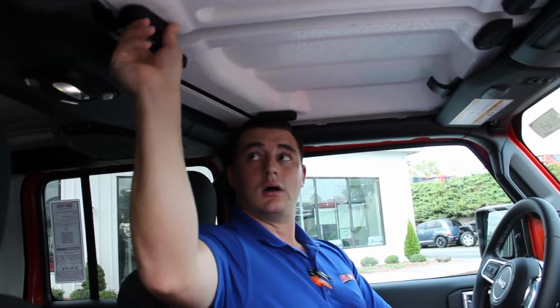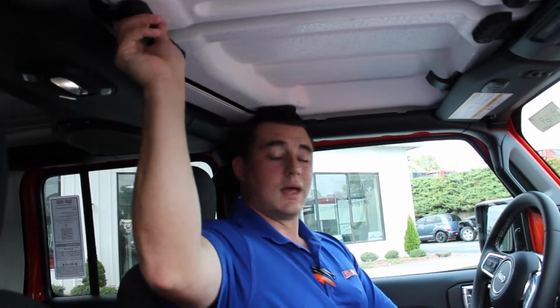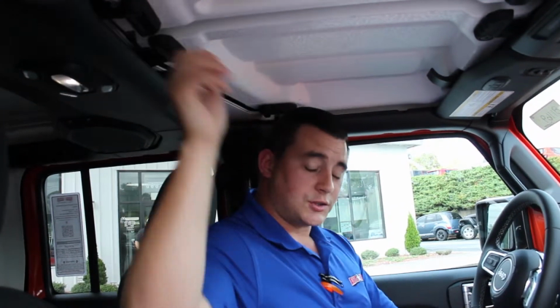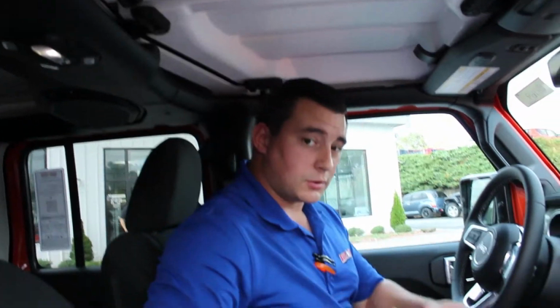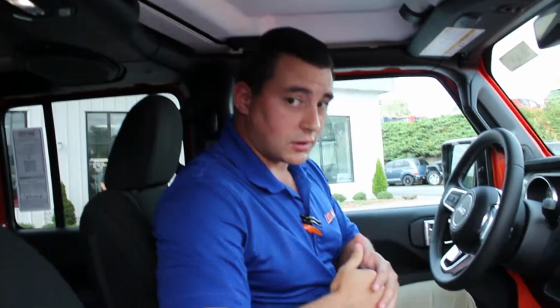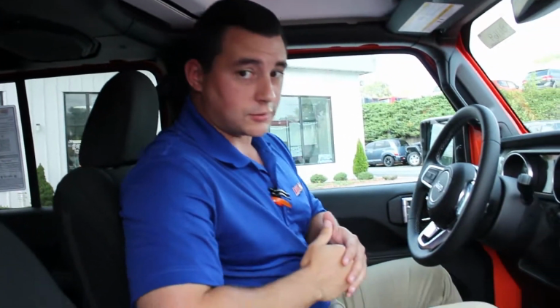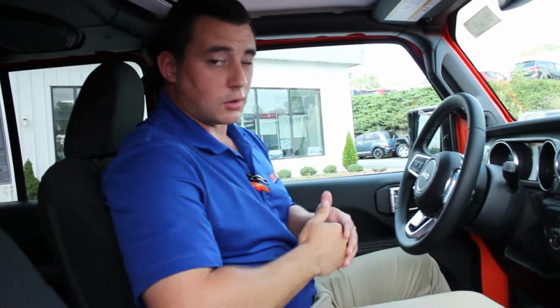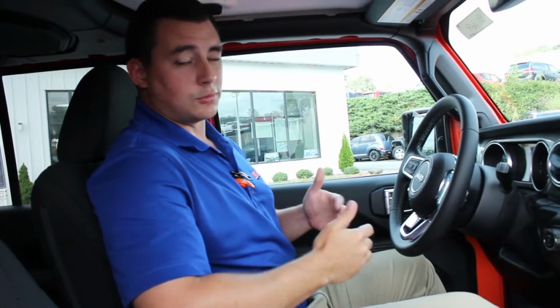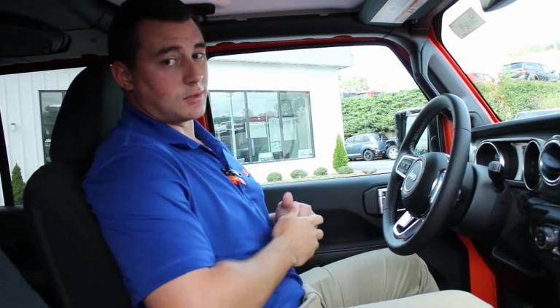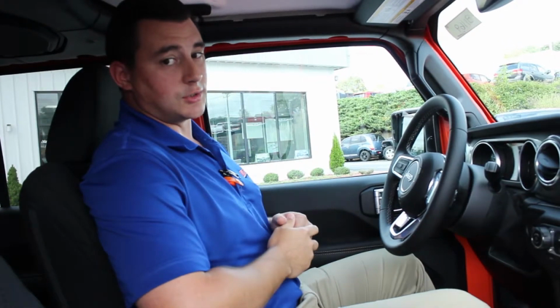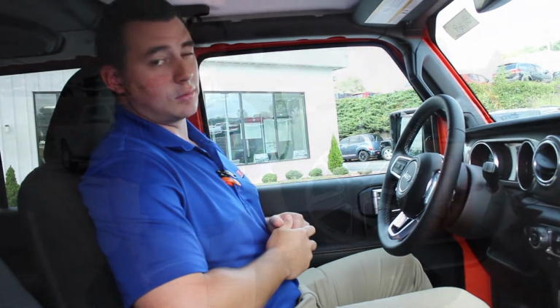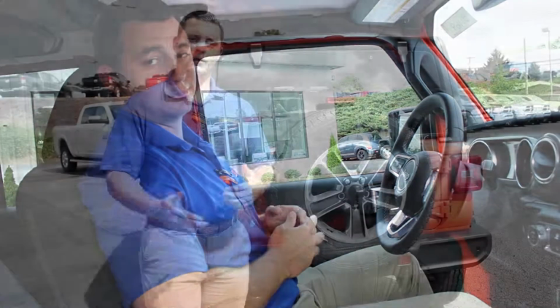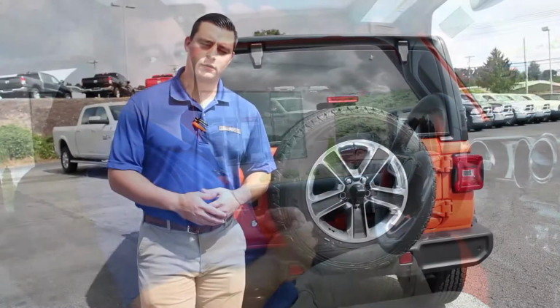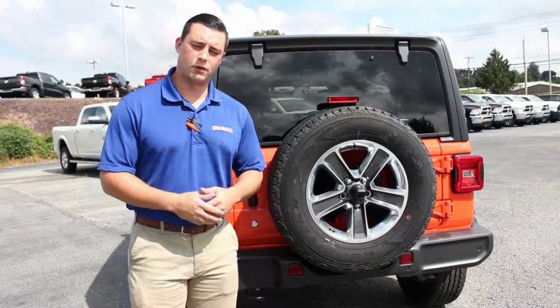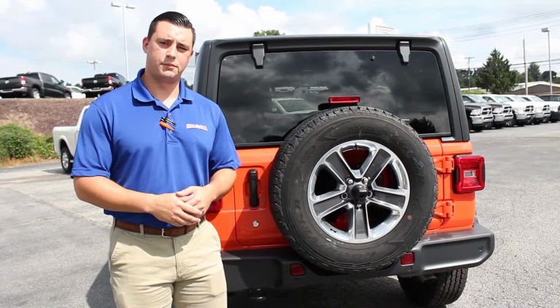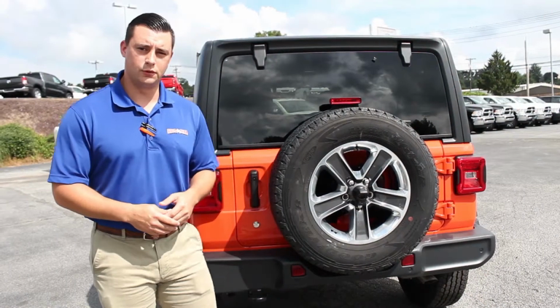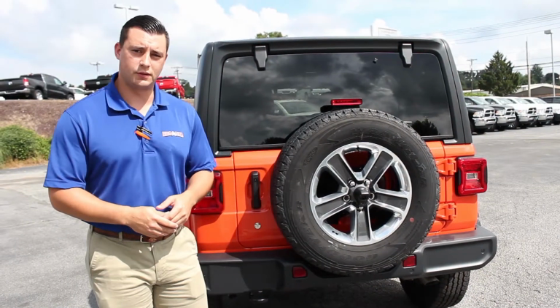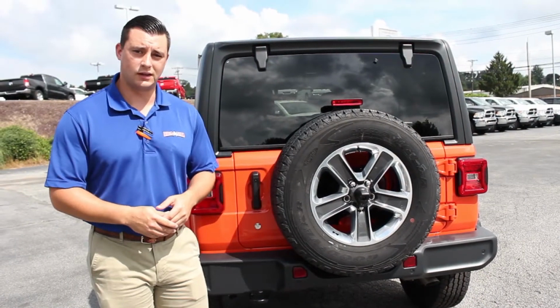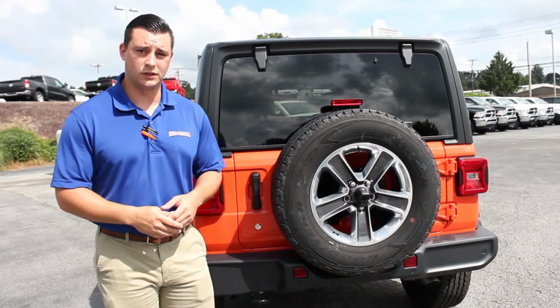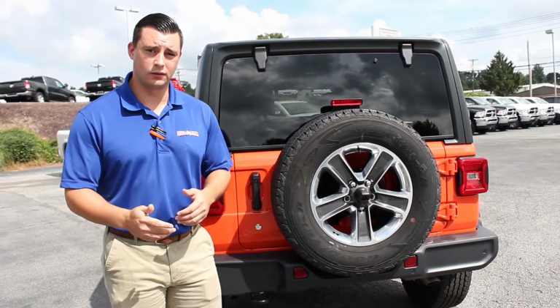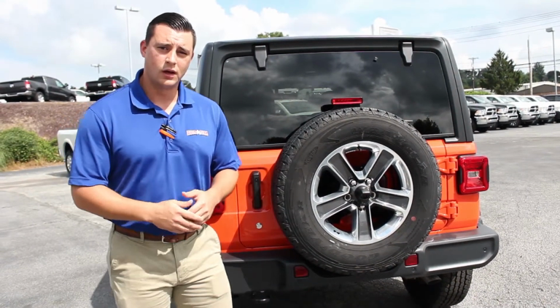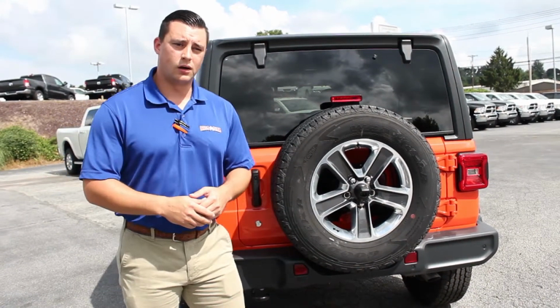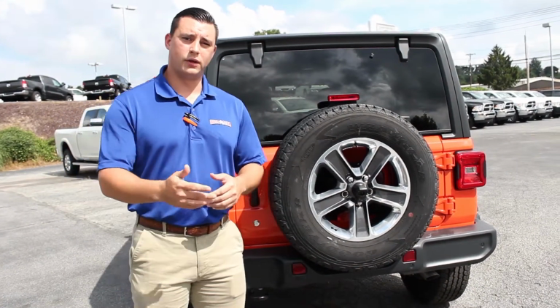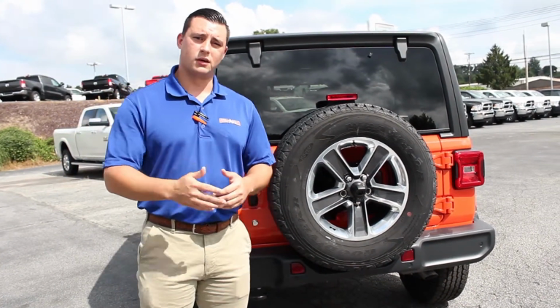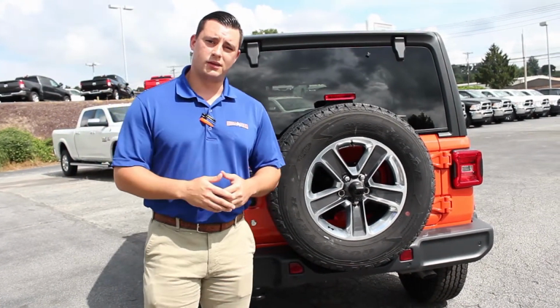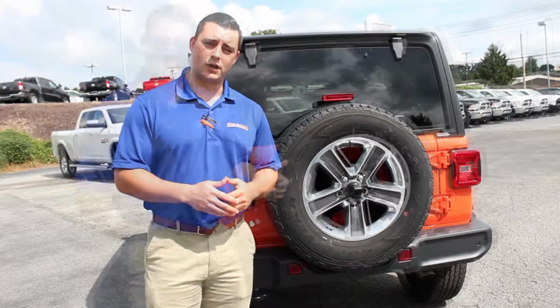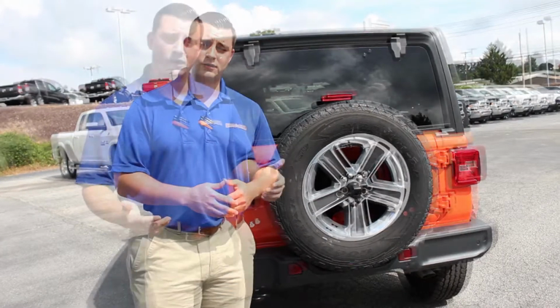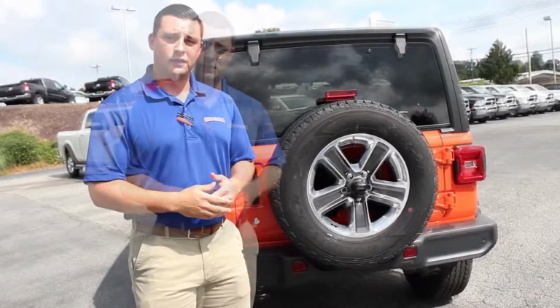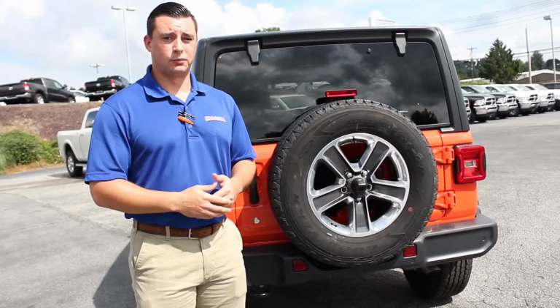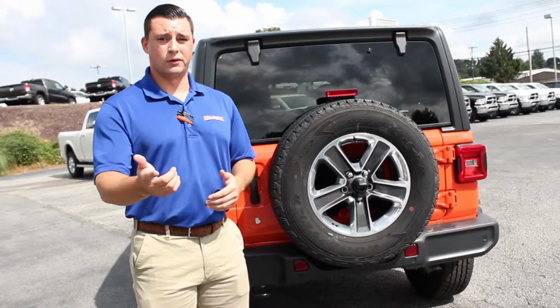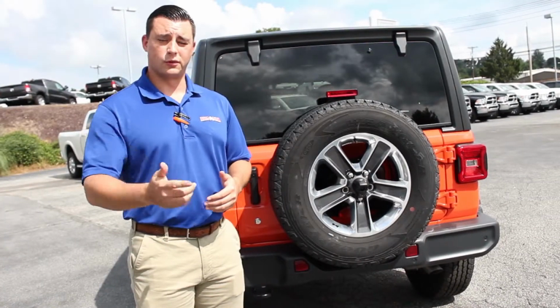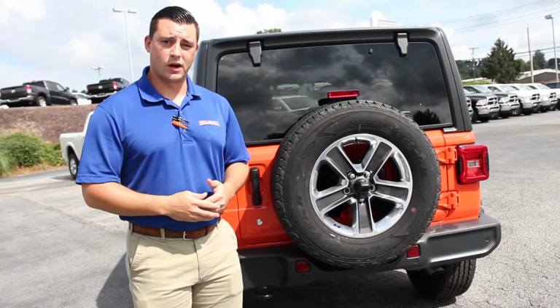That's just some of your standard features on the all new 2018 Jeep Wrangler. That wraps up the all new 2018 Jeep Wrangler. Please come in and test drive one. Just remember, it's worth the drive.